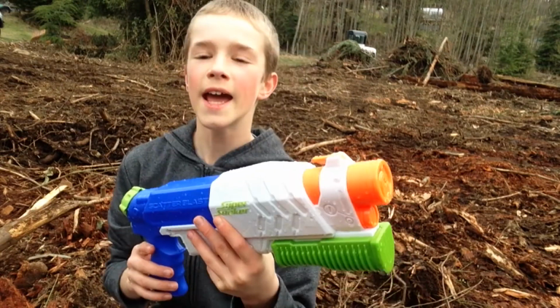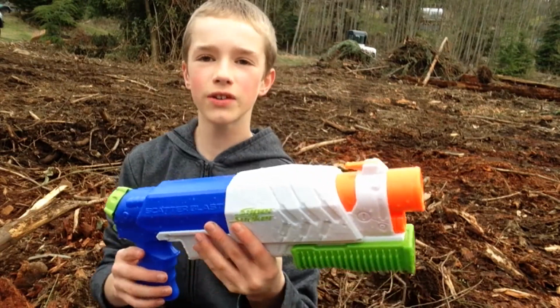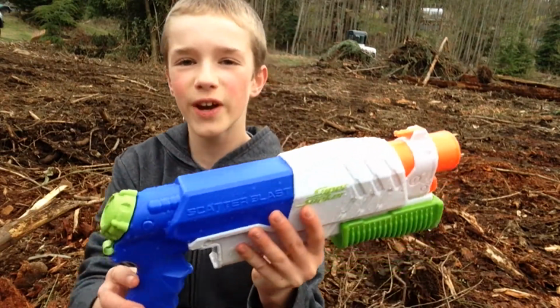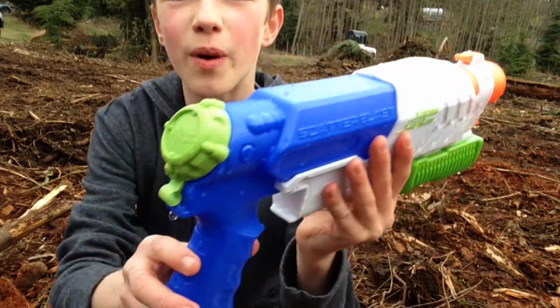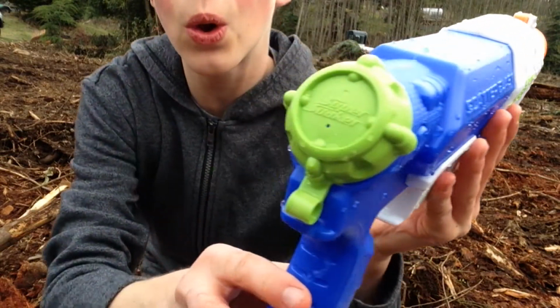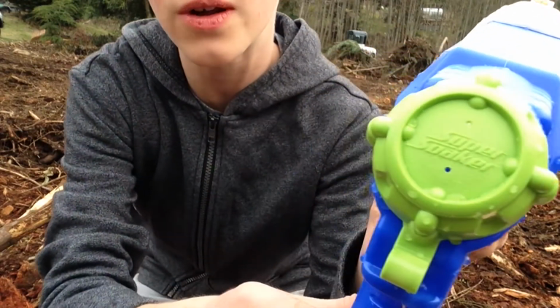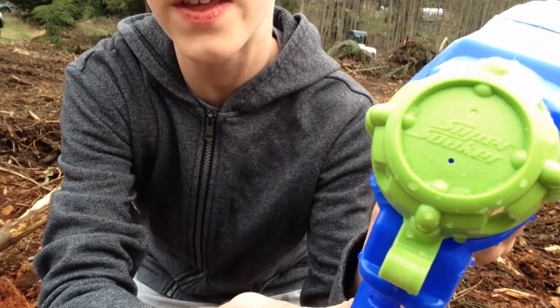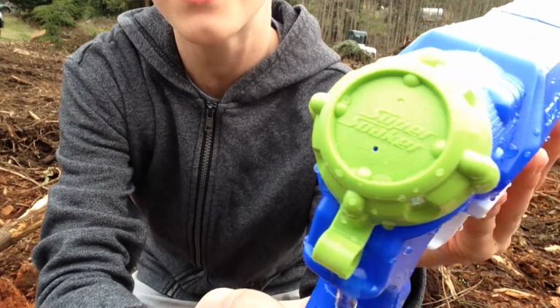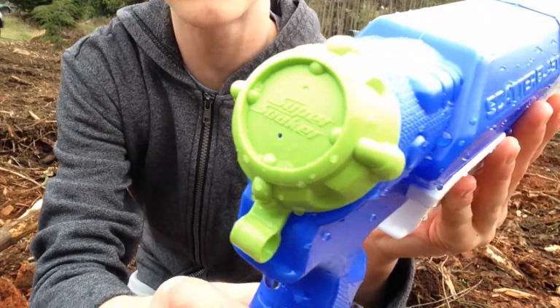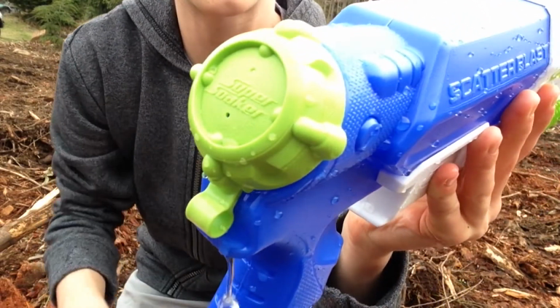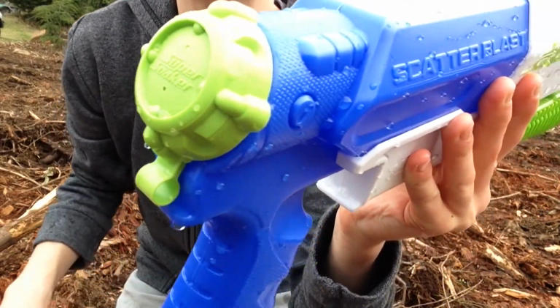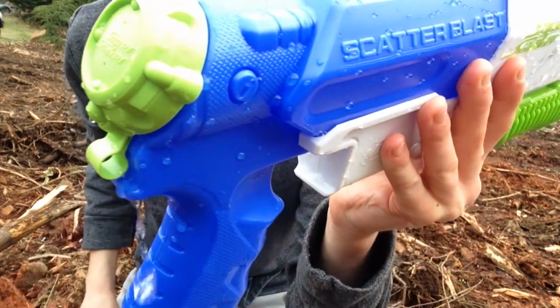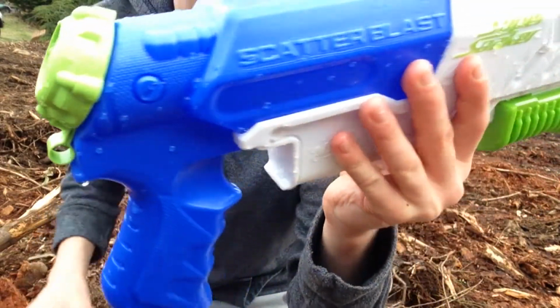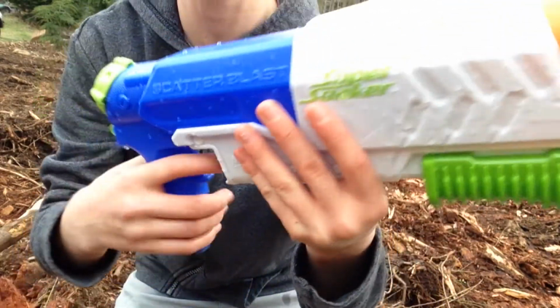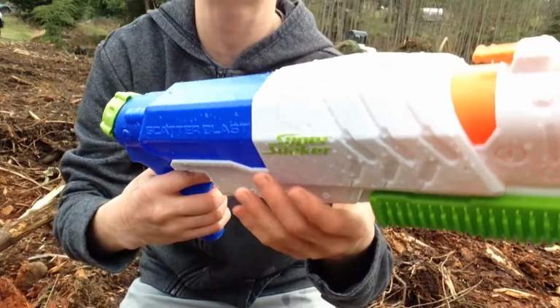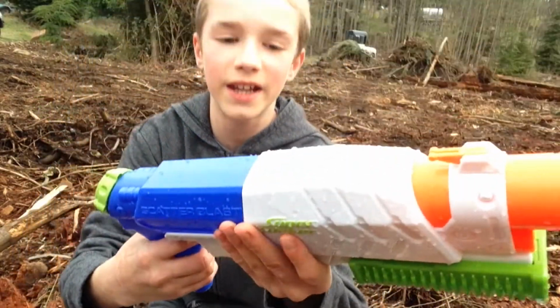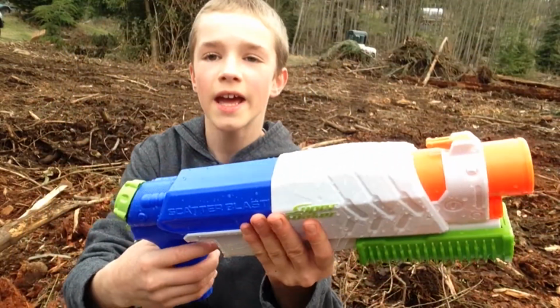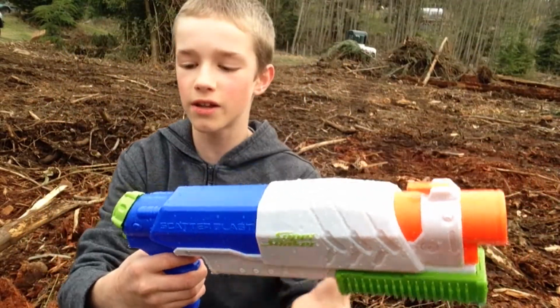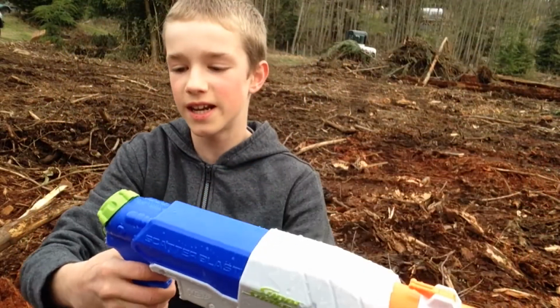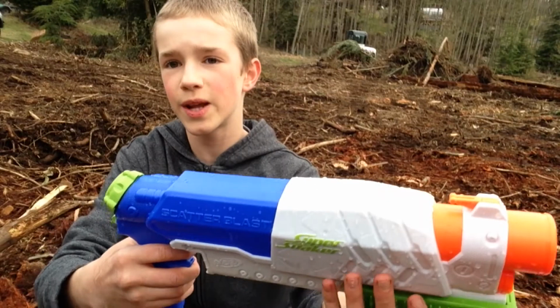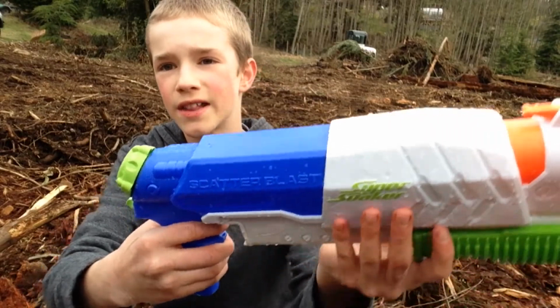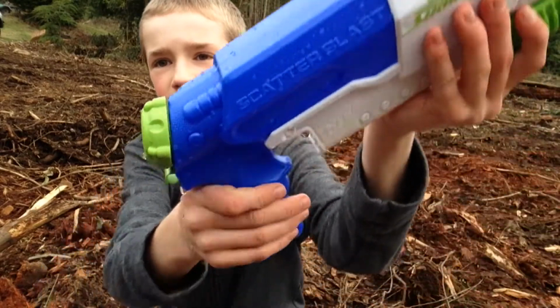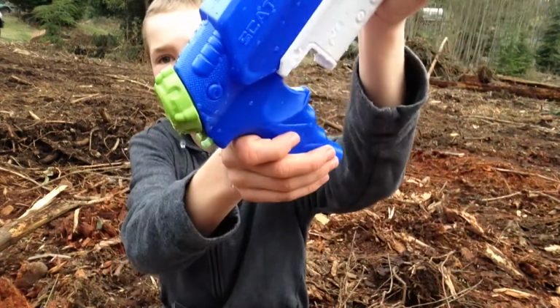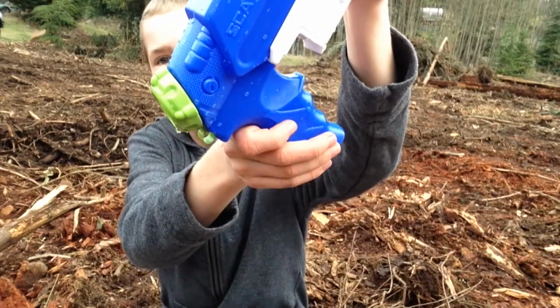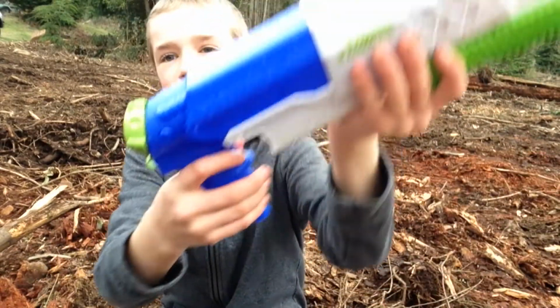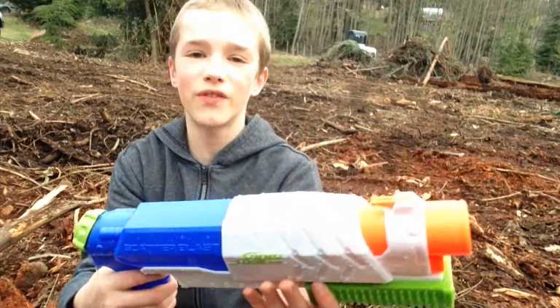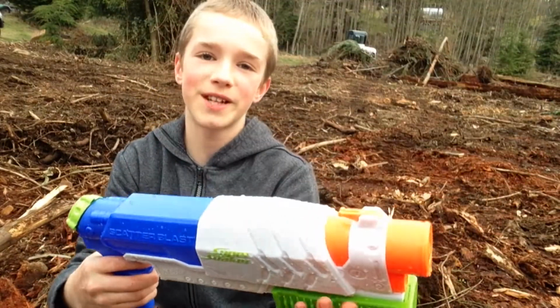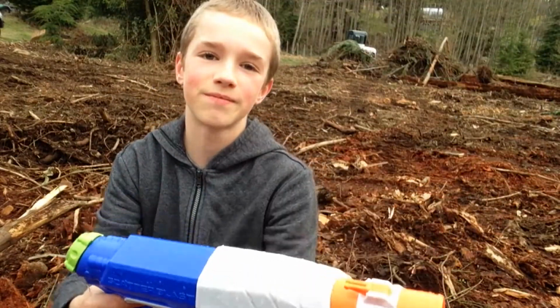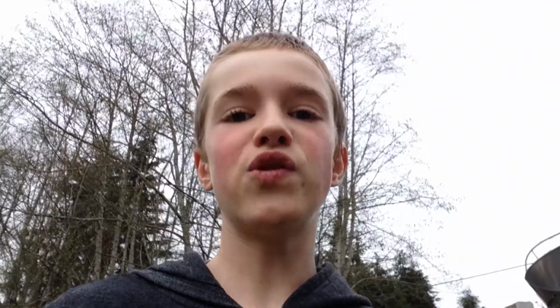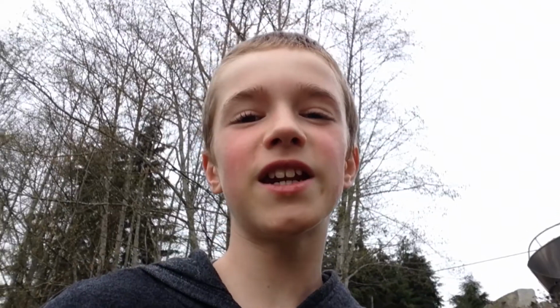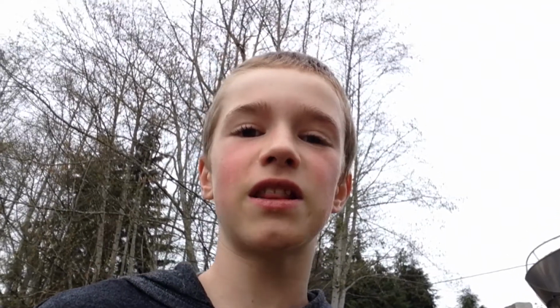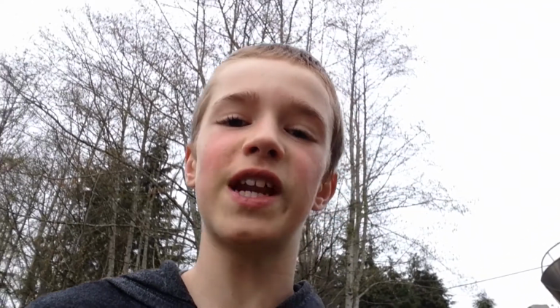There's this very small hole right there so that the pressure doesn't build up too much and it gets all sucked in. Except, as you can see, water will come out of it sometimes. If you made it to the end of this video, comment...